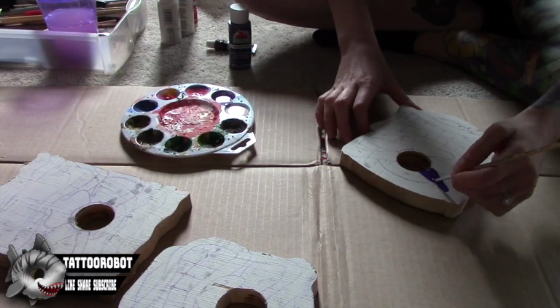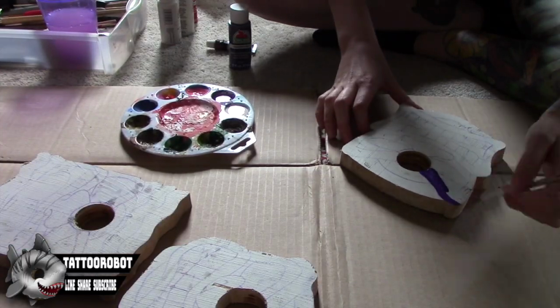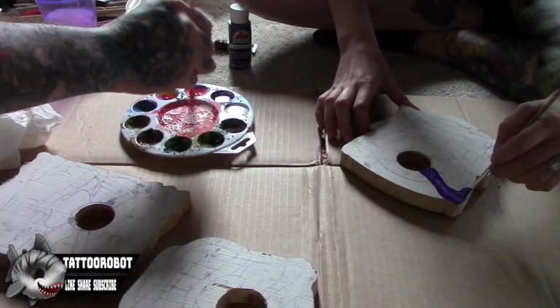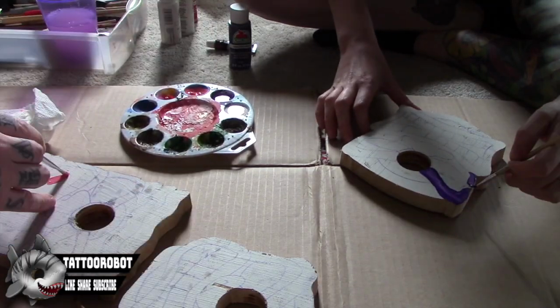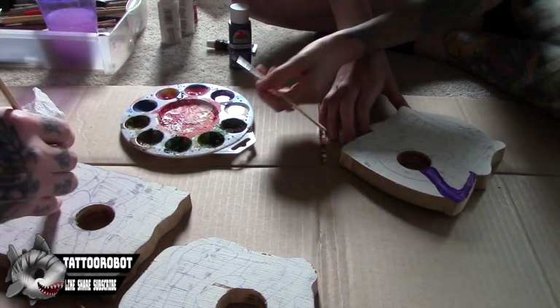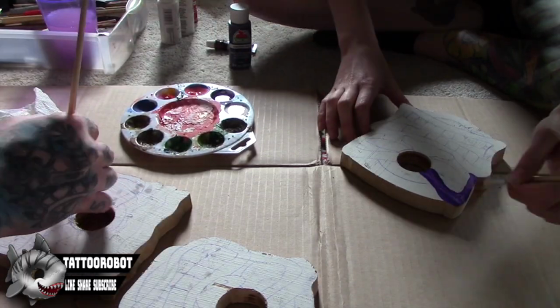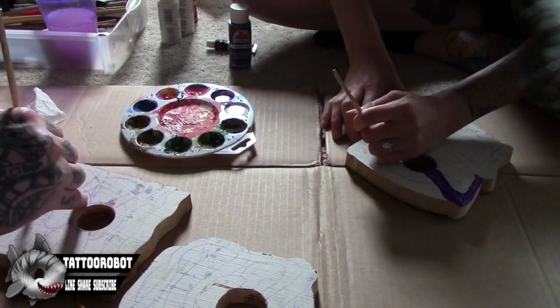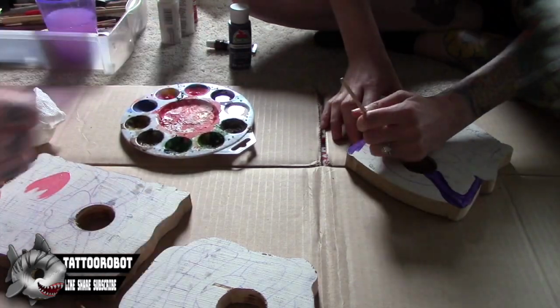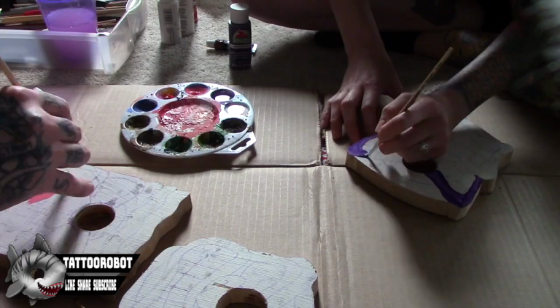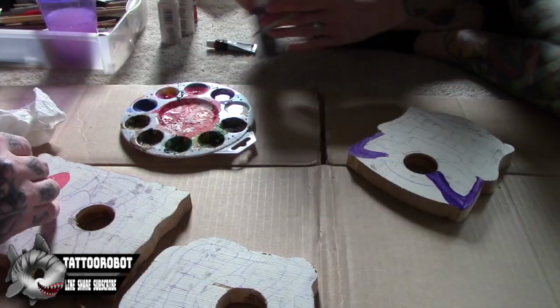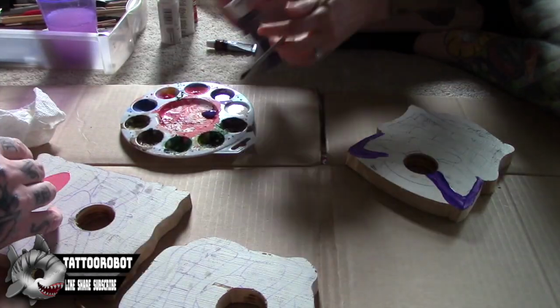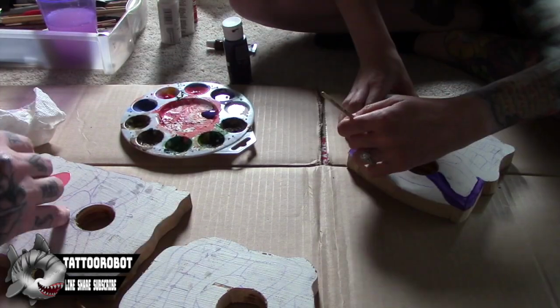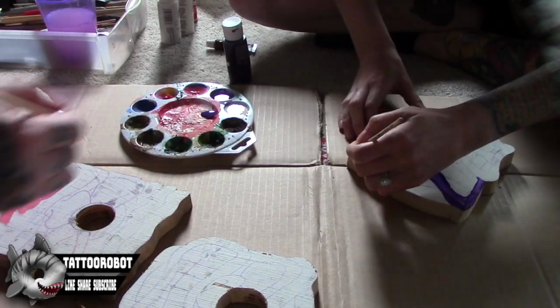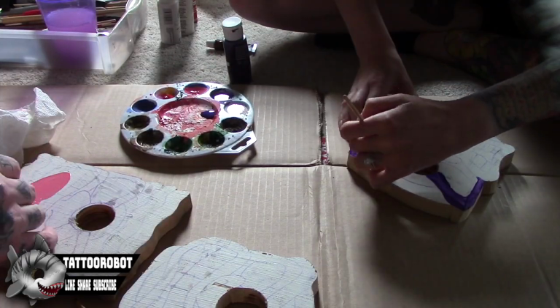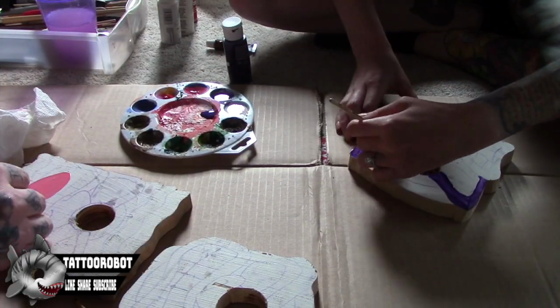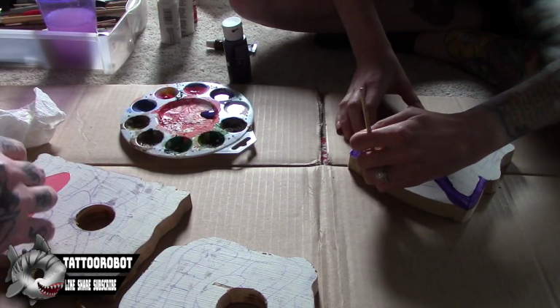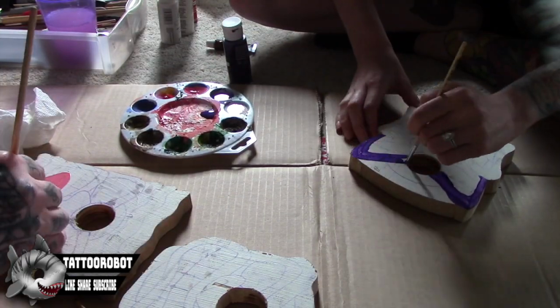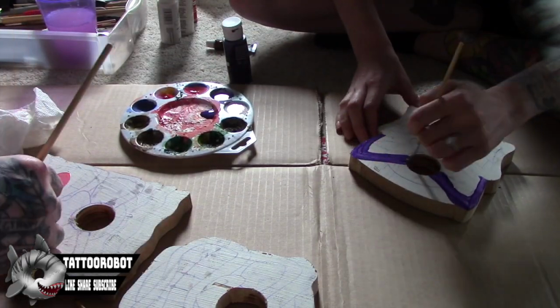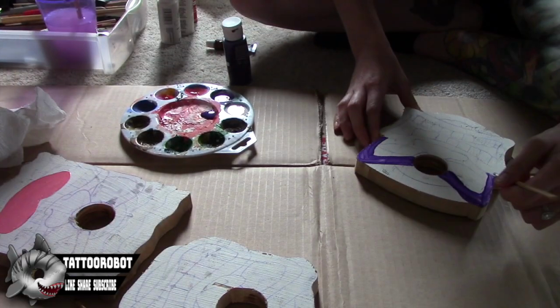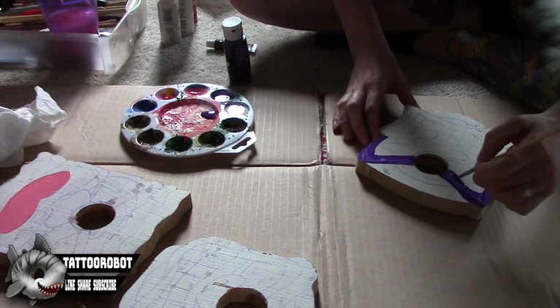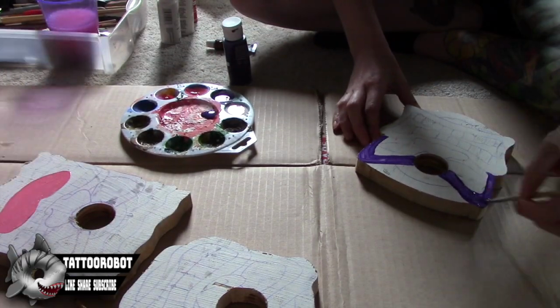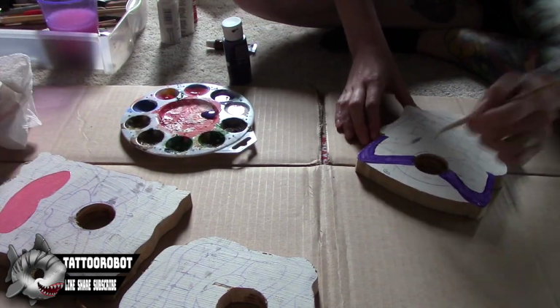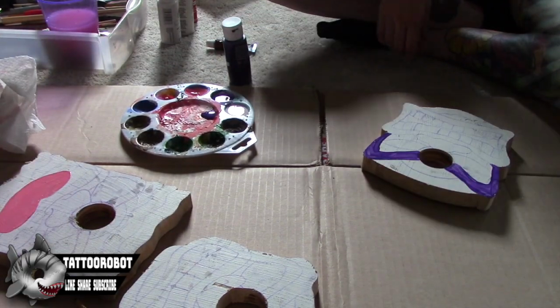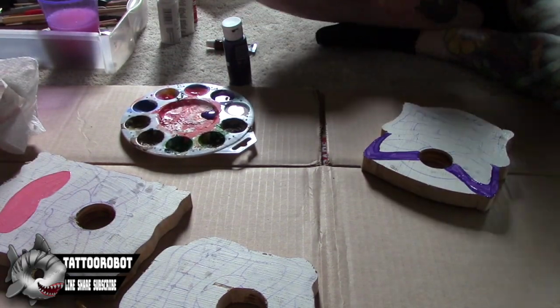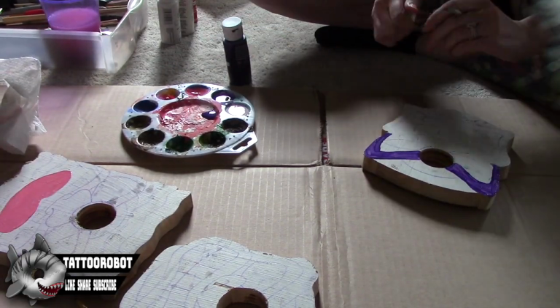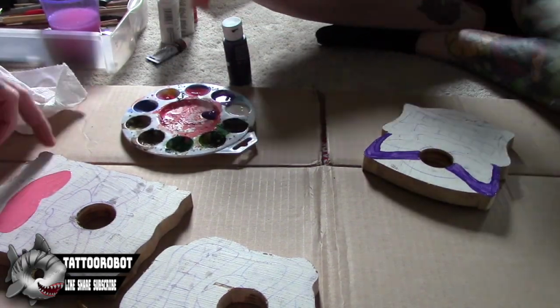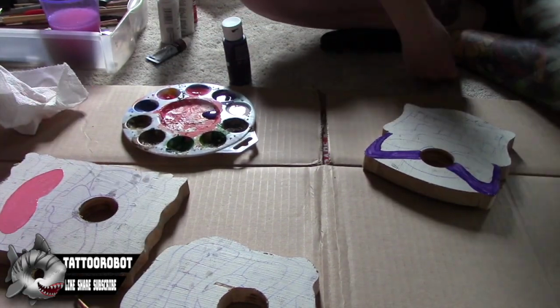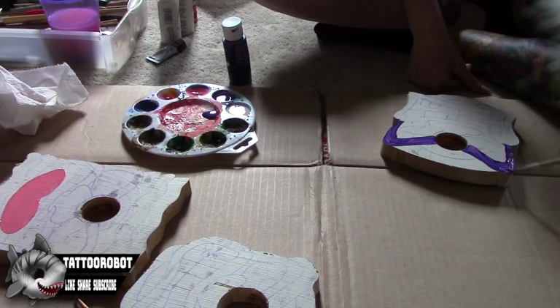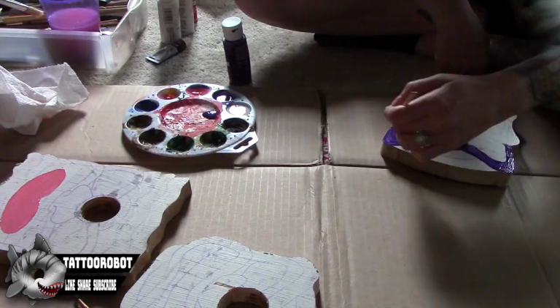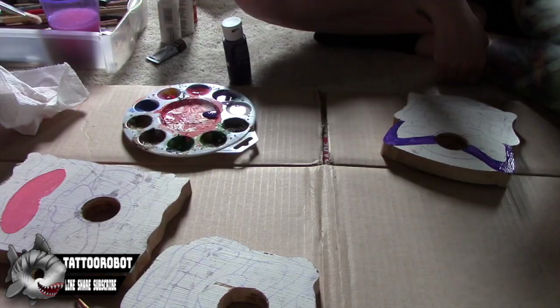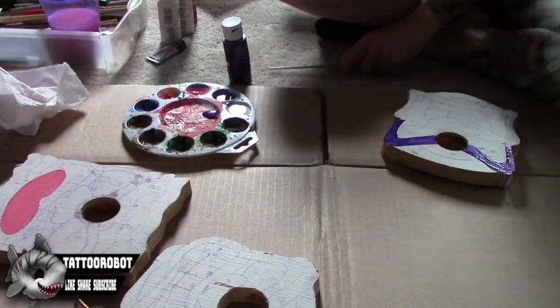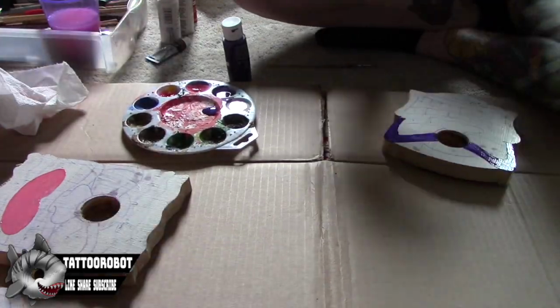Moving on to paint. My wife is helping me with this part and we're just using some old acrylics that we had laying around.